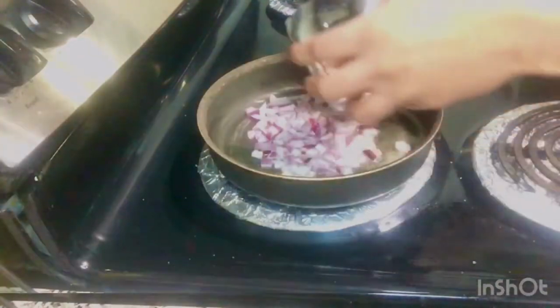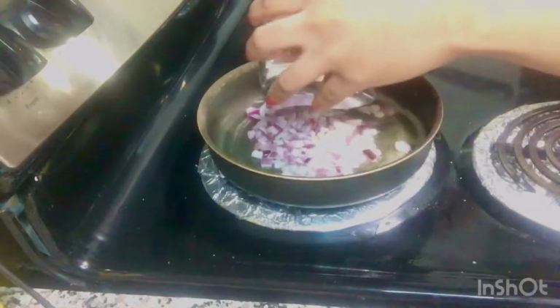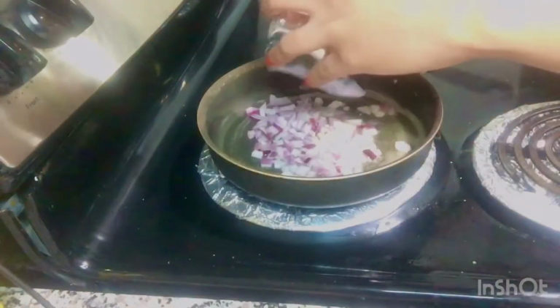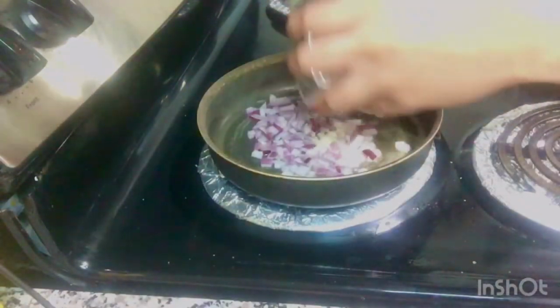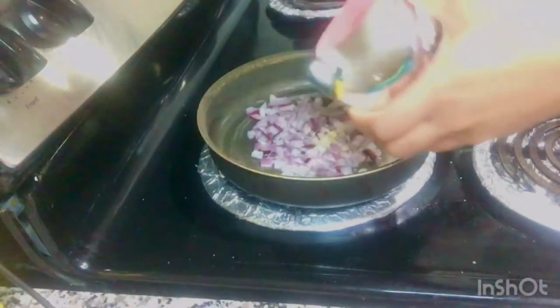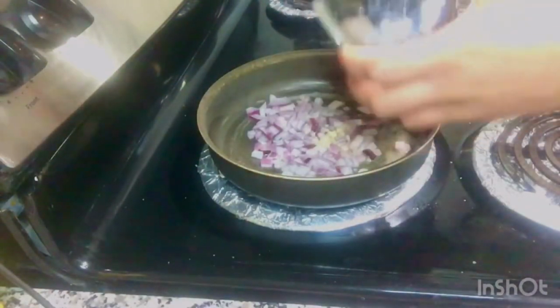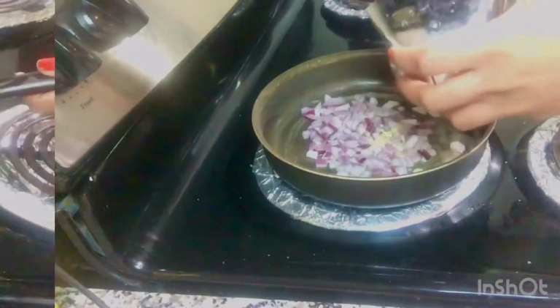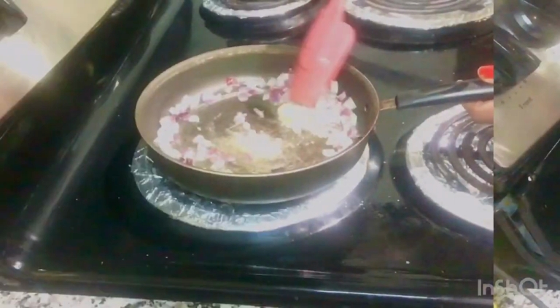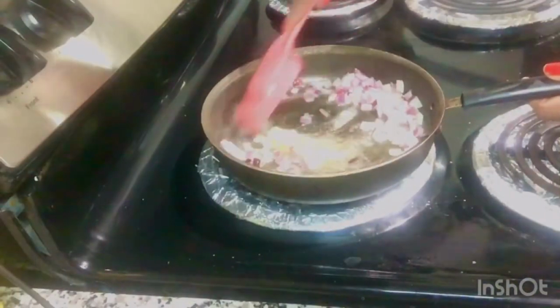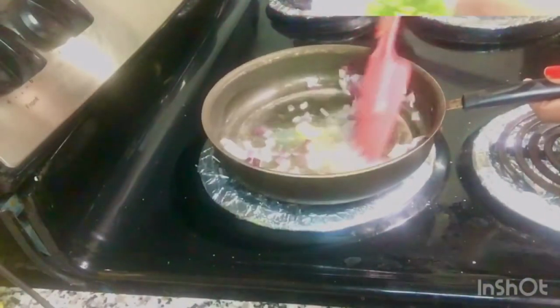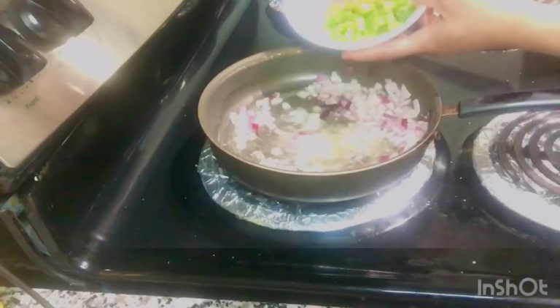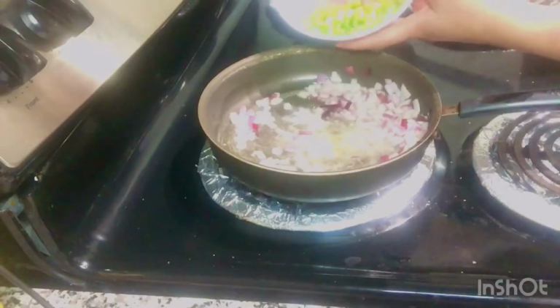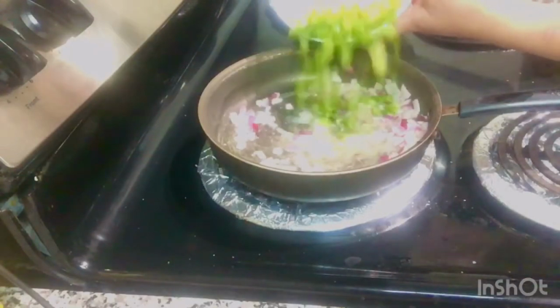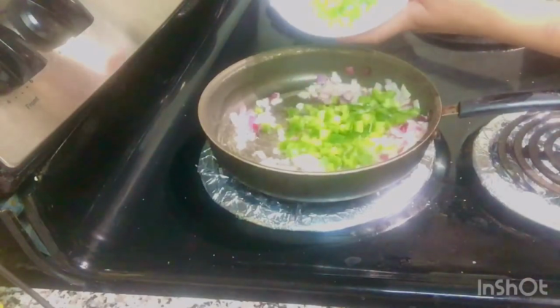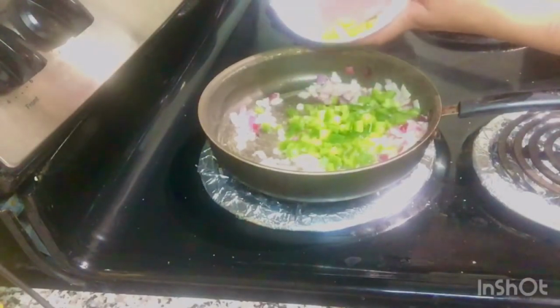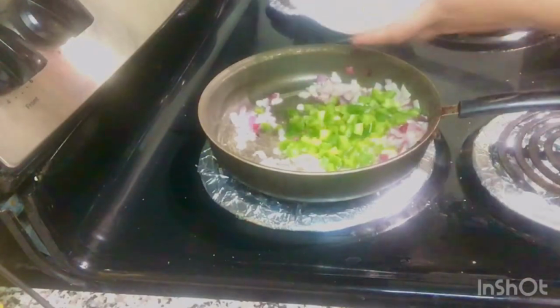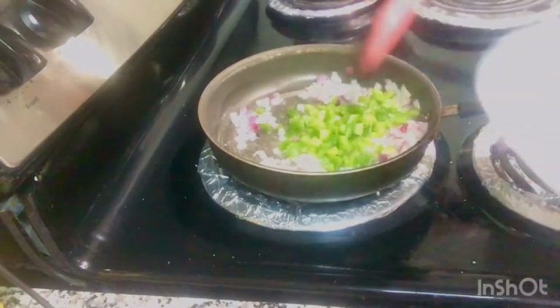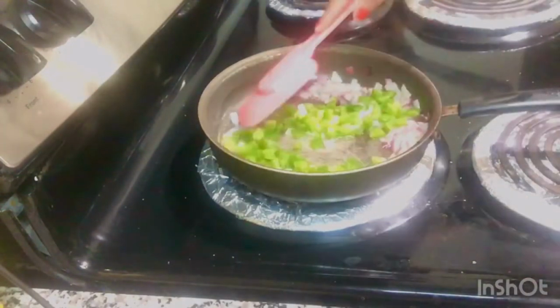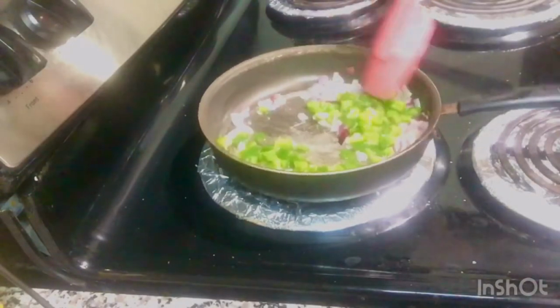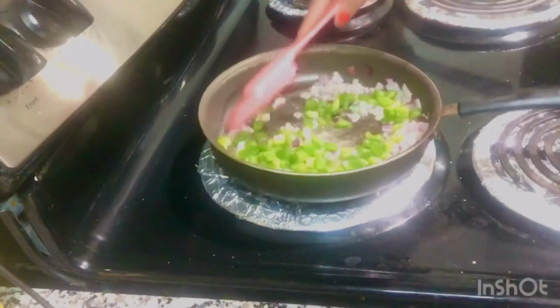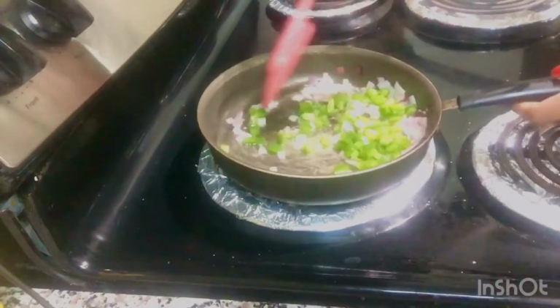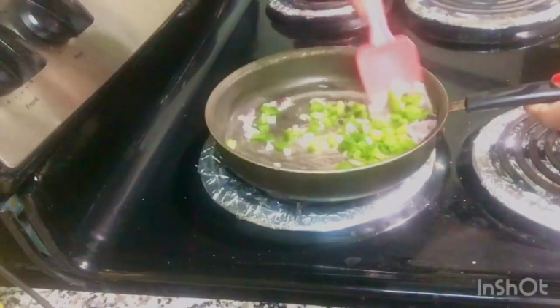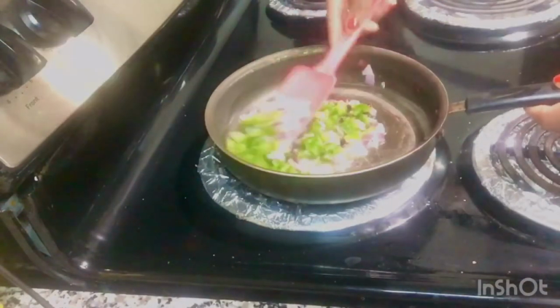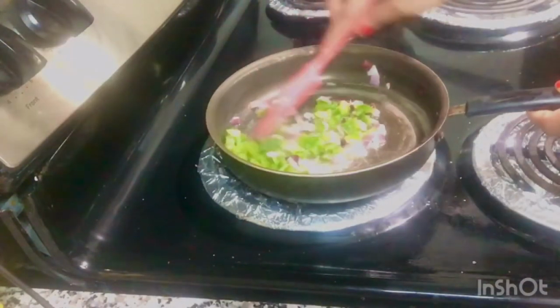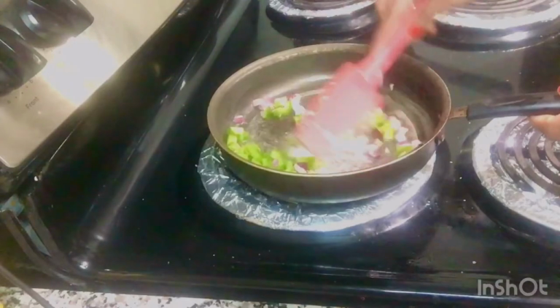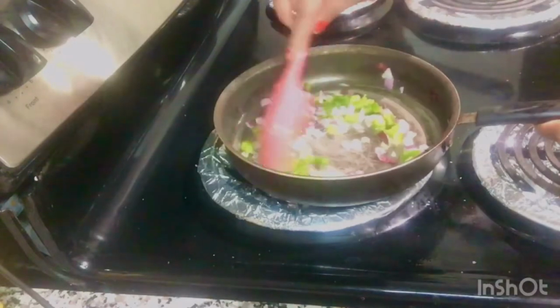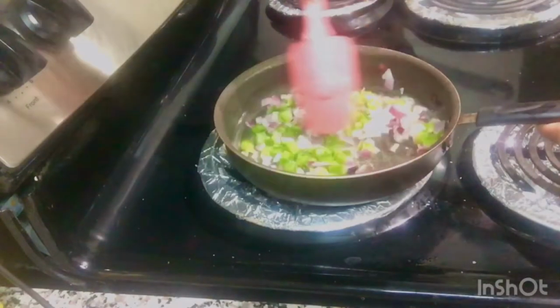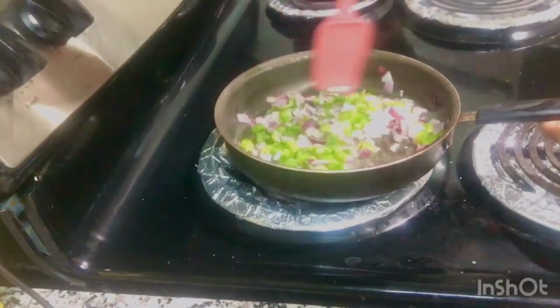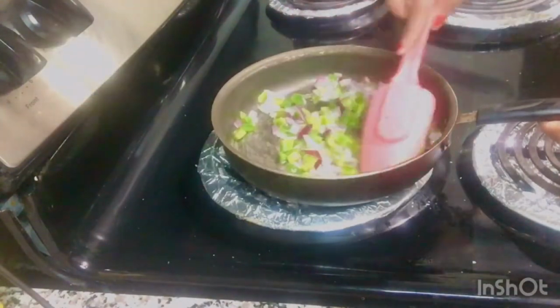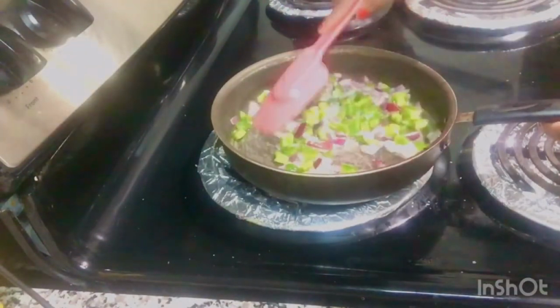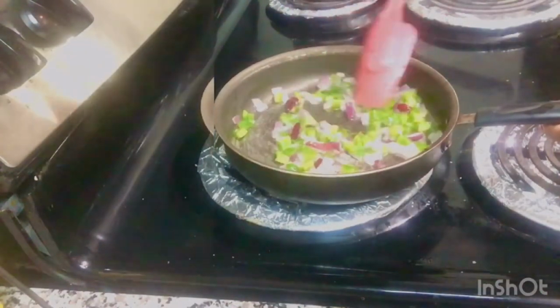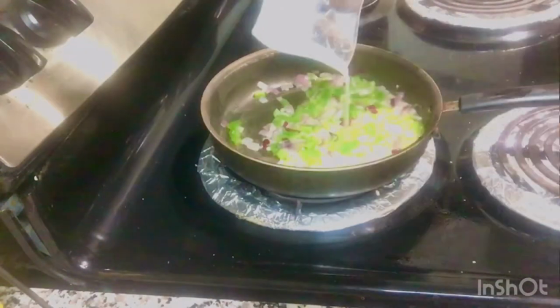Add in your diced onions and some garlic, and stir it up together. Then add in some green pepper and stir that up together as well.